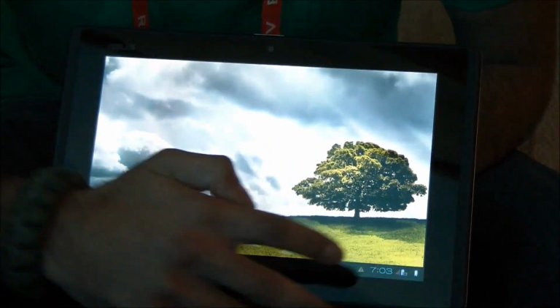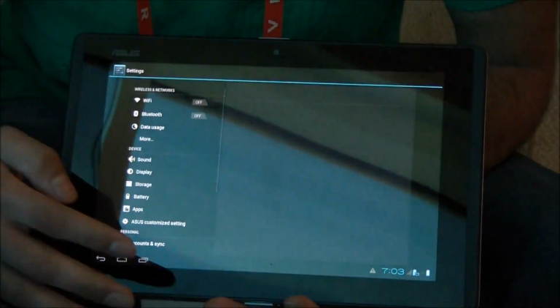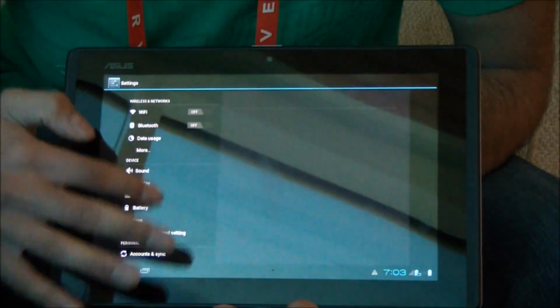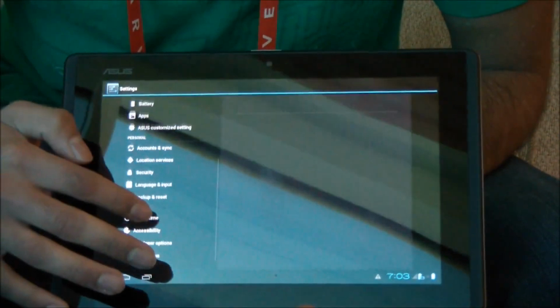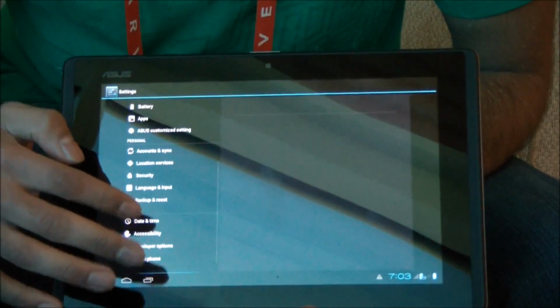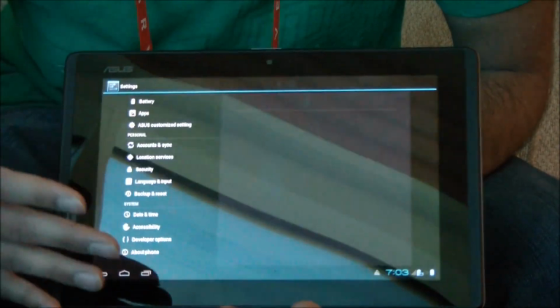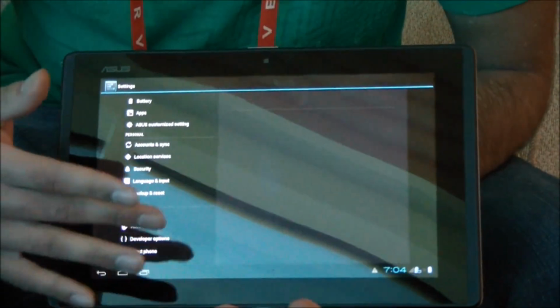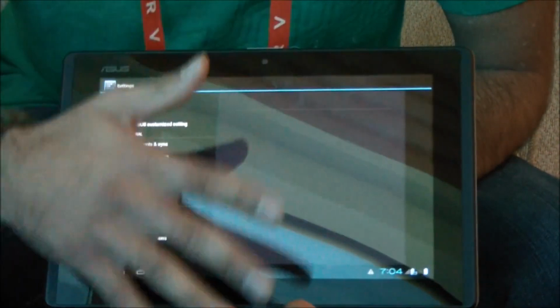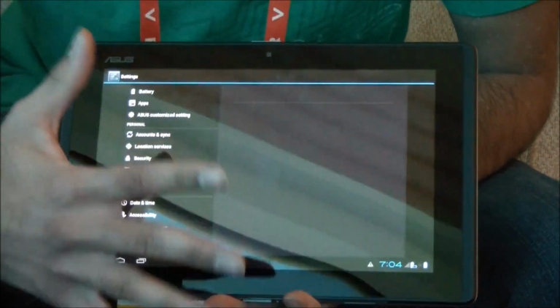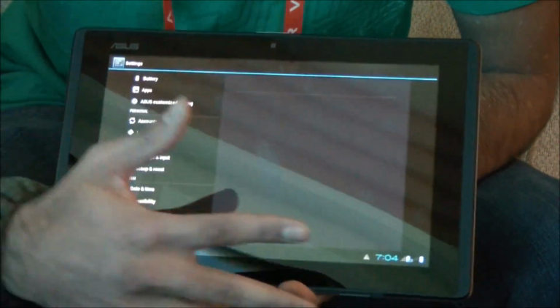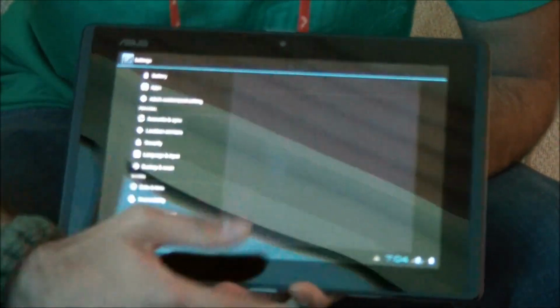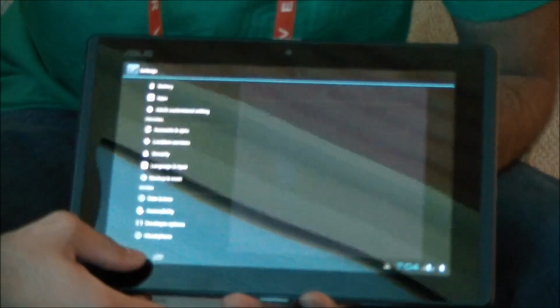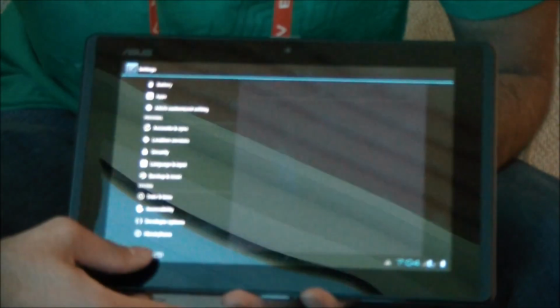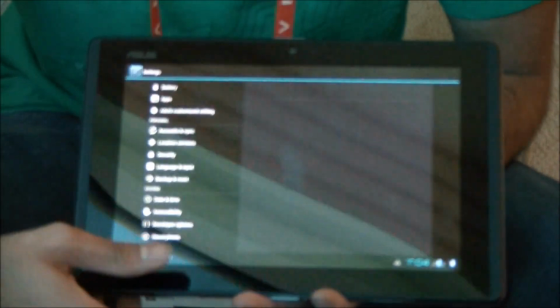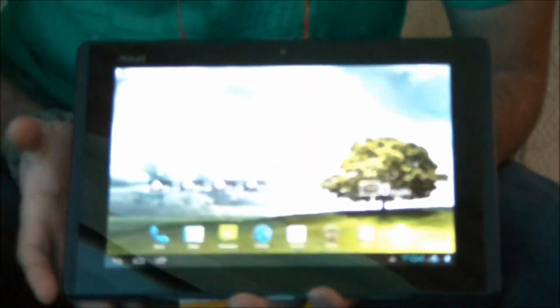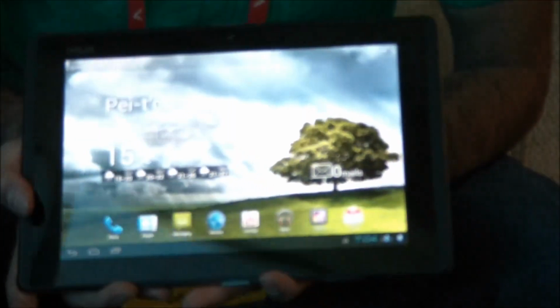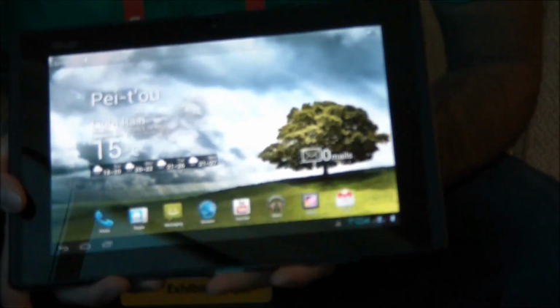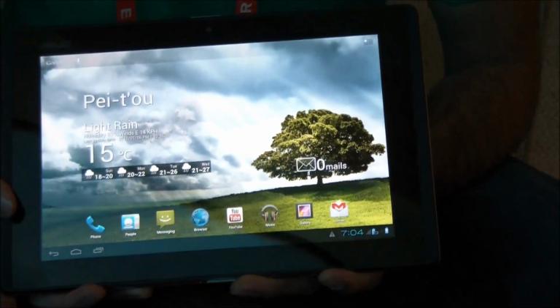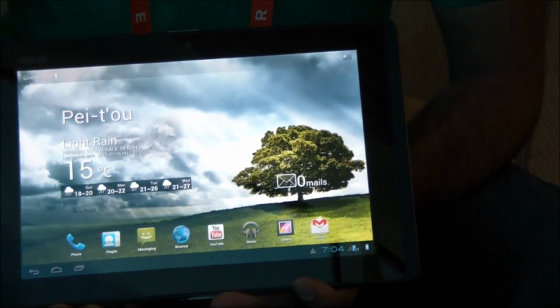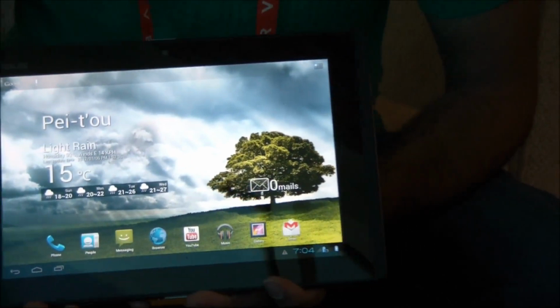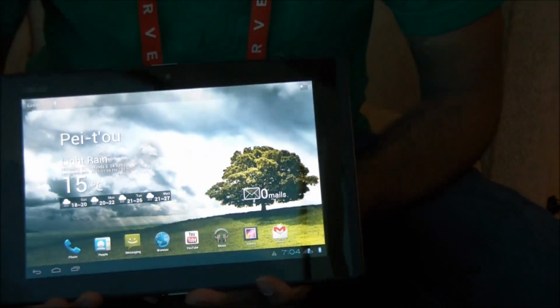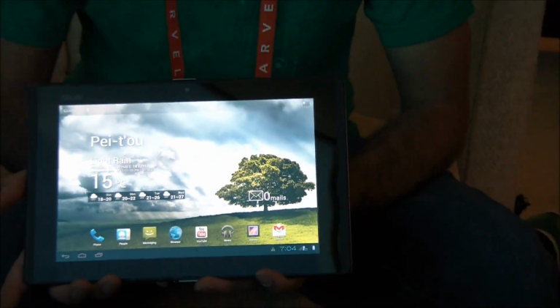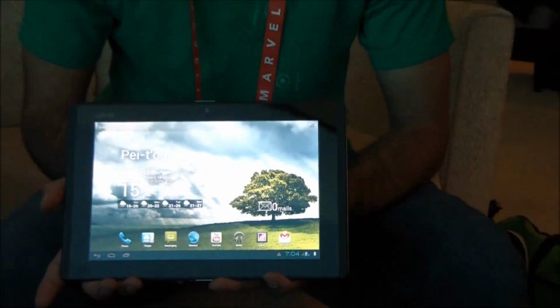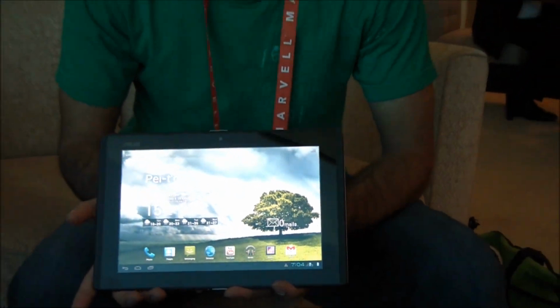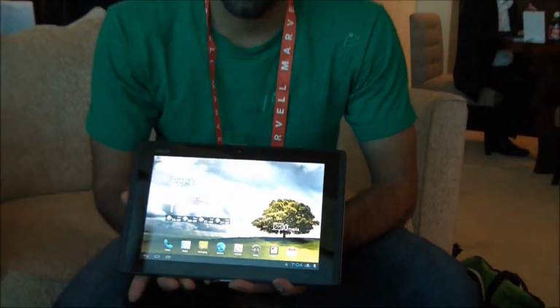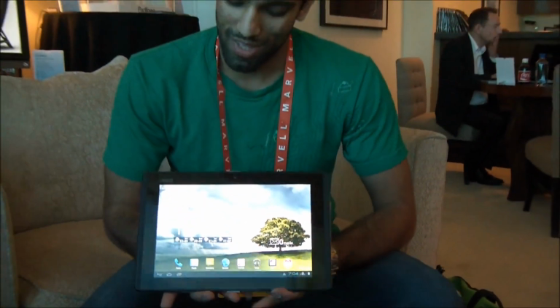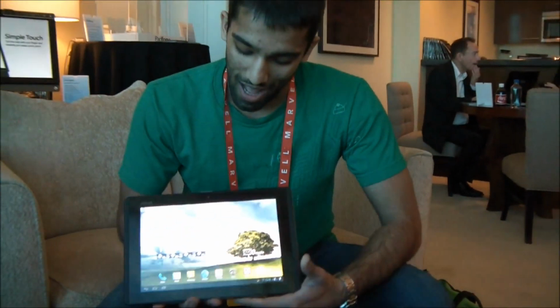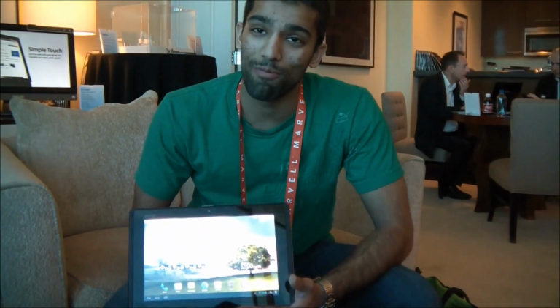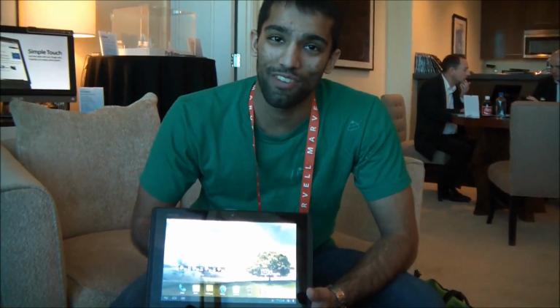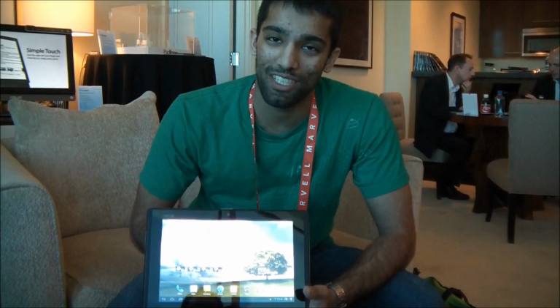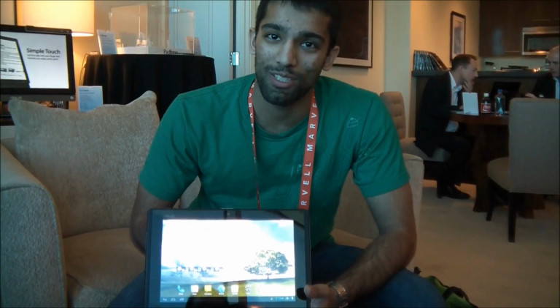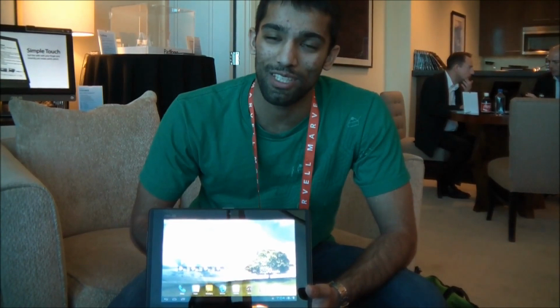We can go into the settings here. You can see, of course, this is not yet final, so not everything is showing properly, because it's still probably got a little bit of a wait. Although it's very cool — I'm personally very, very excited about this device.